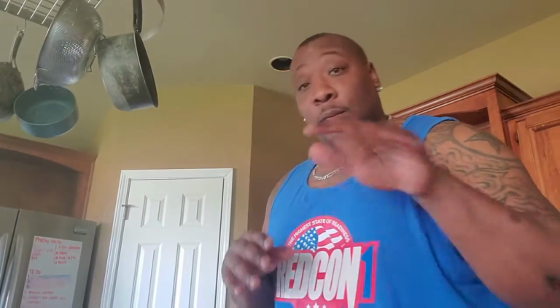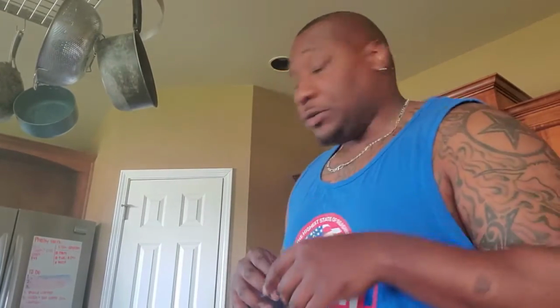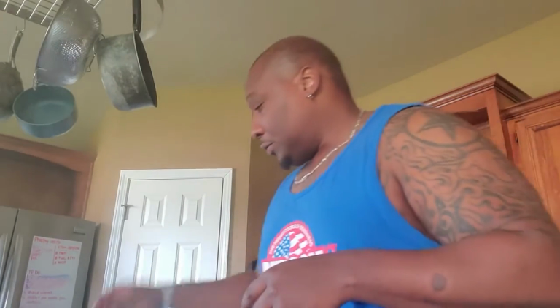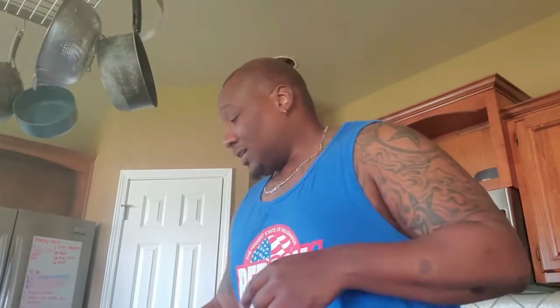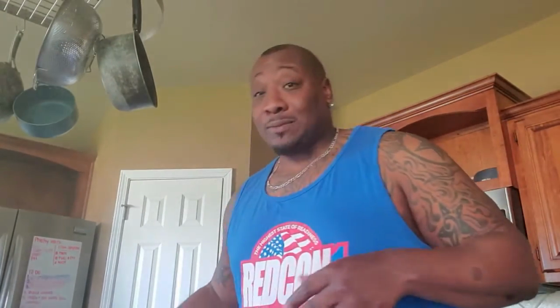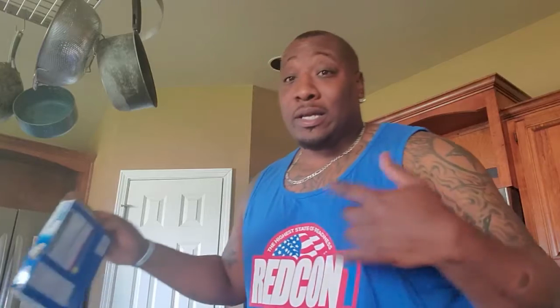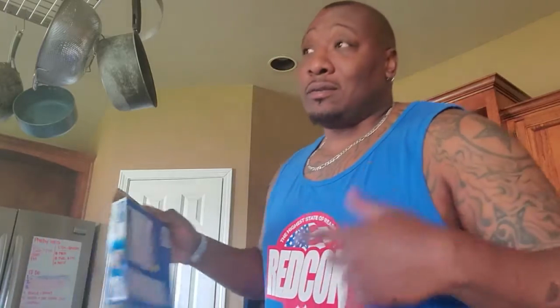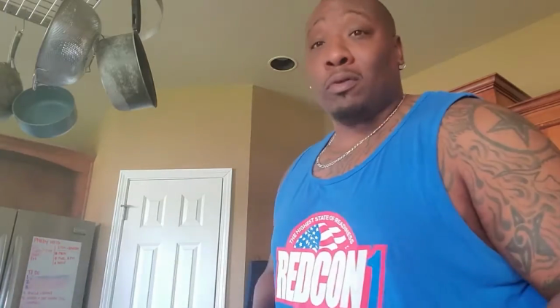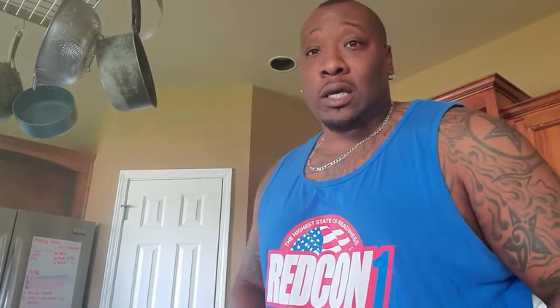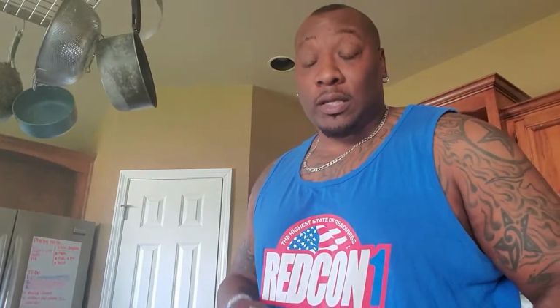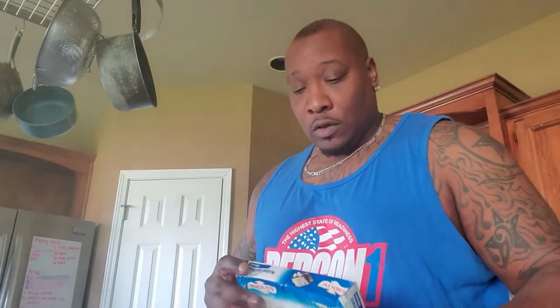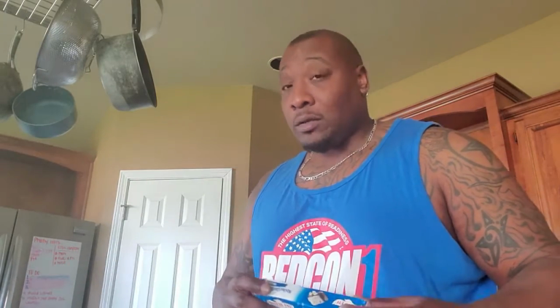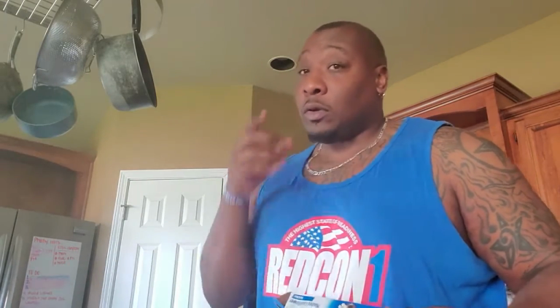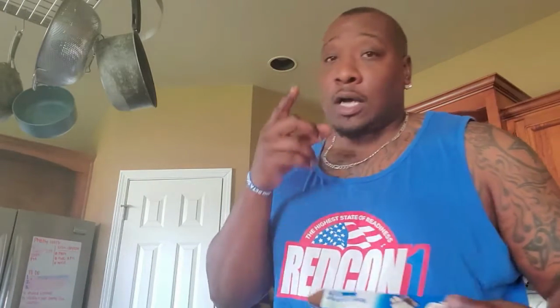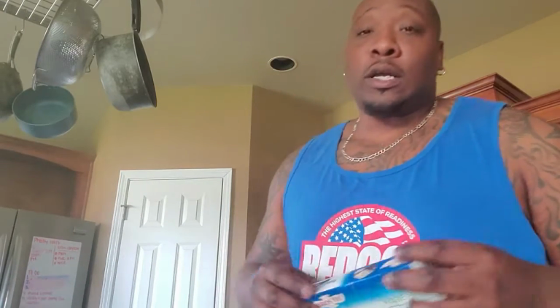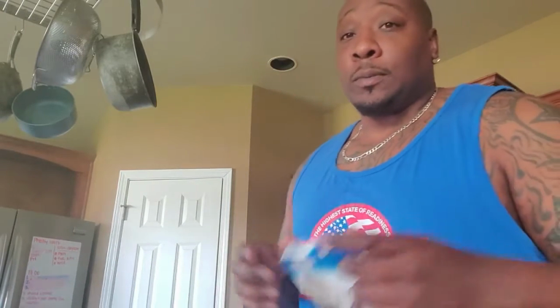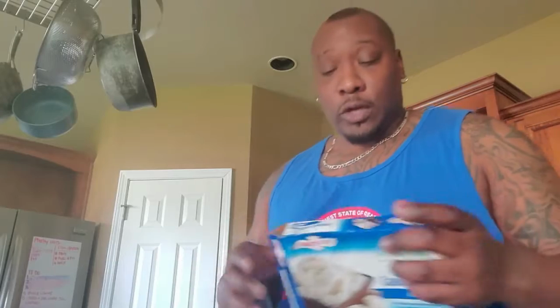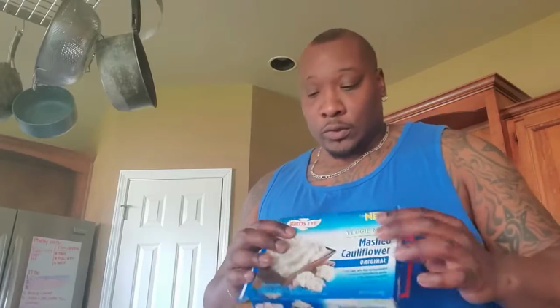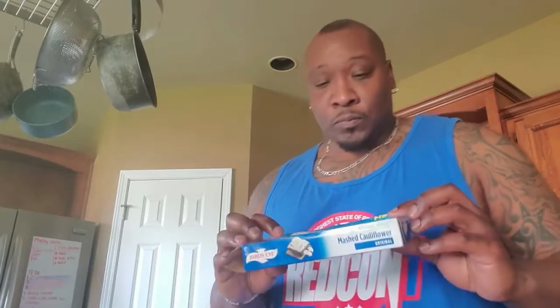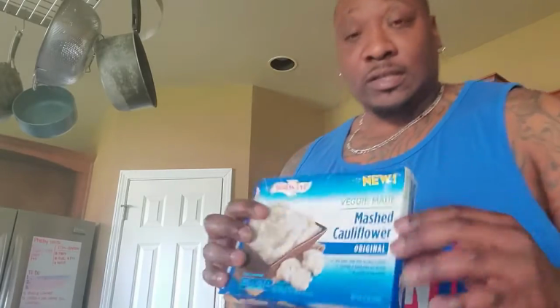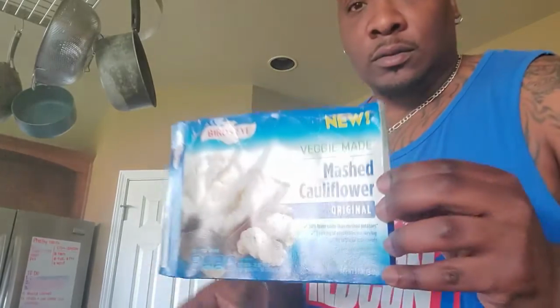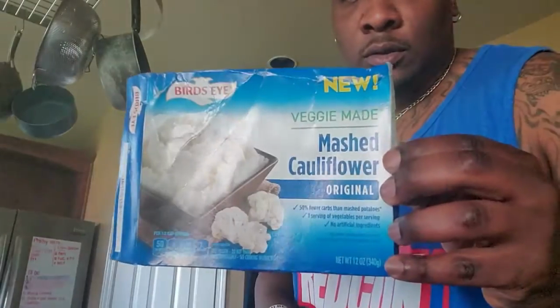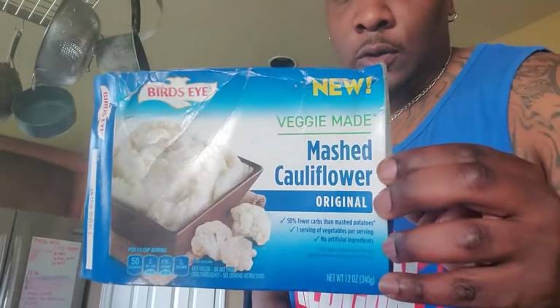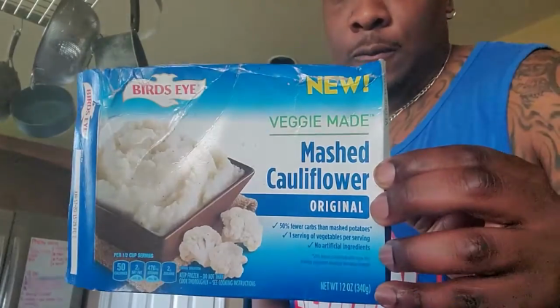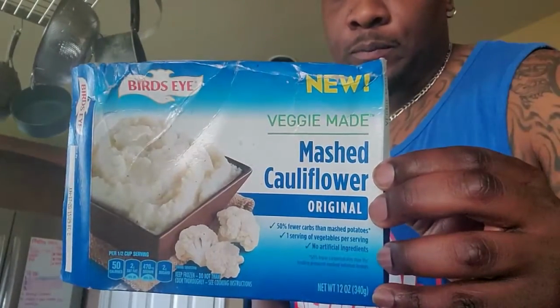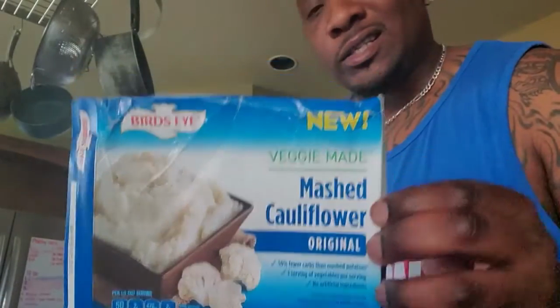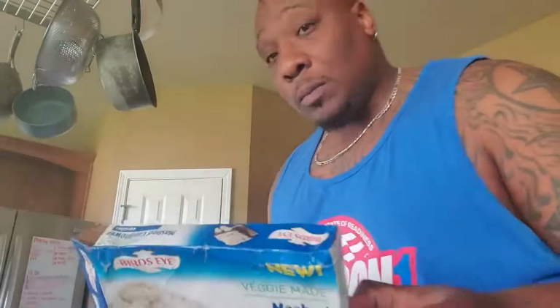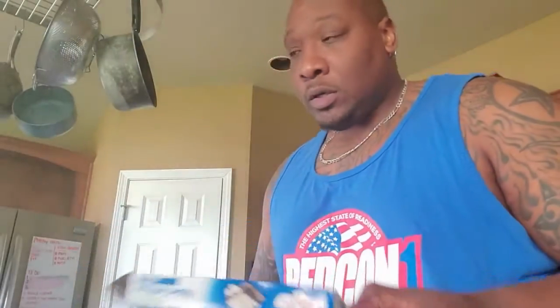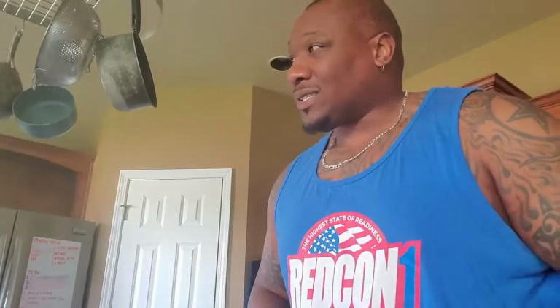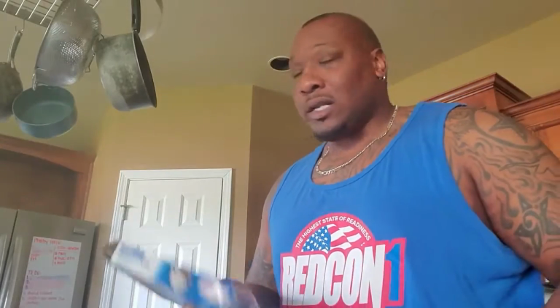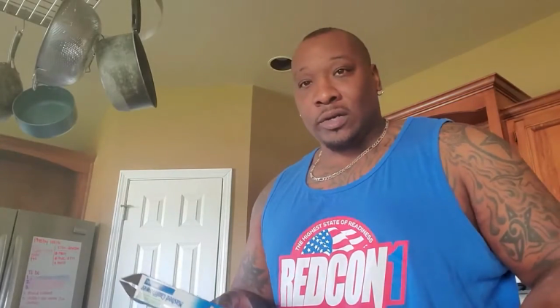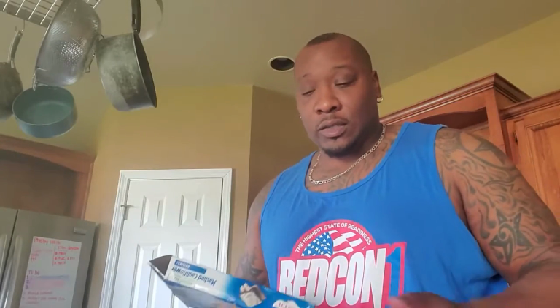I'm going to introduce you to something that's pretty boring as heck by itself, but when I show you how to doctor it up, you'll be straight with it. You can get this at Walmart — I think it's like a dollar or 90 something cents.